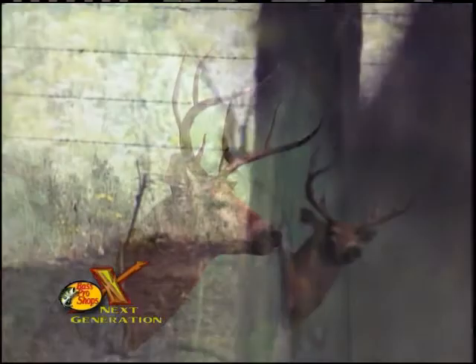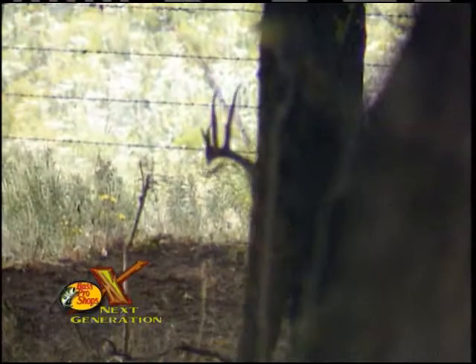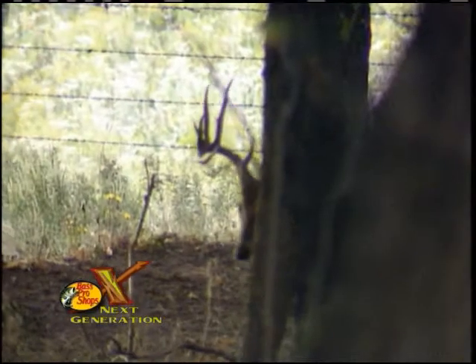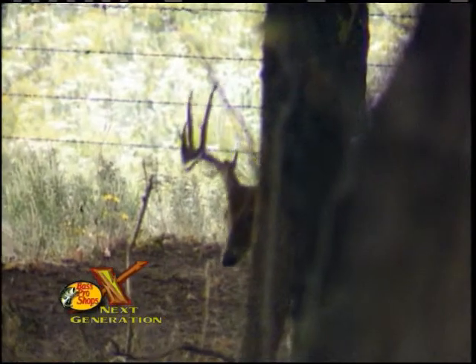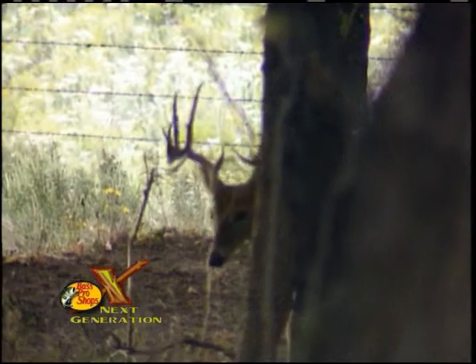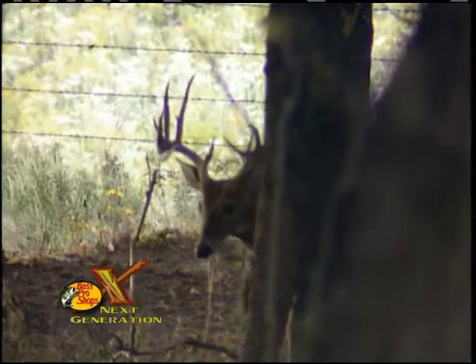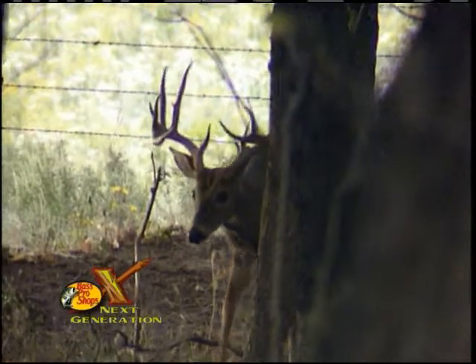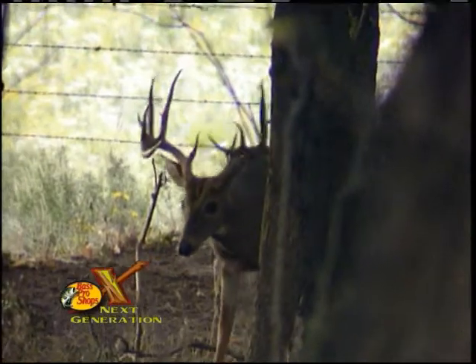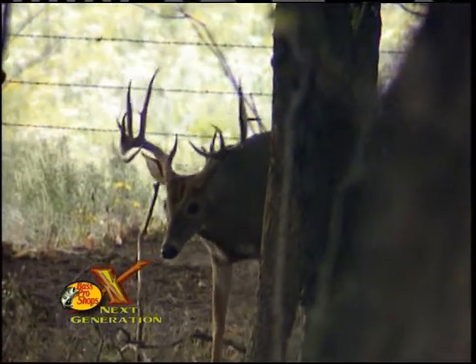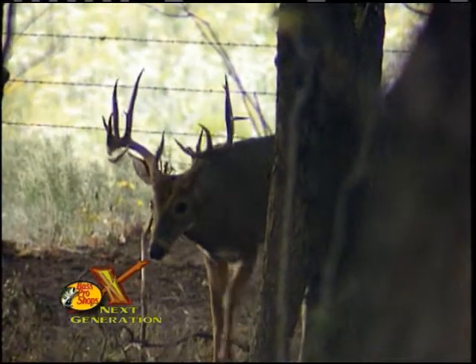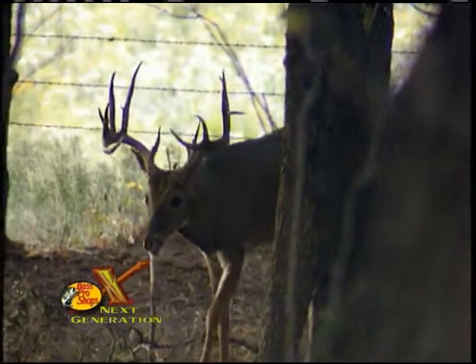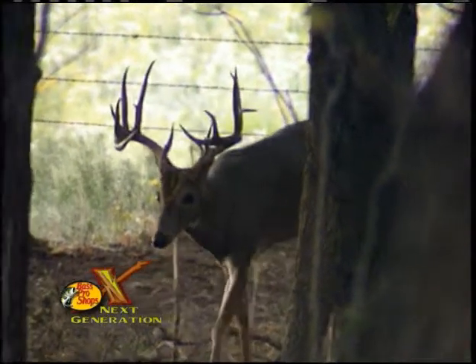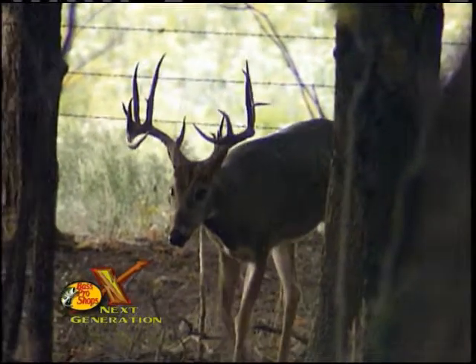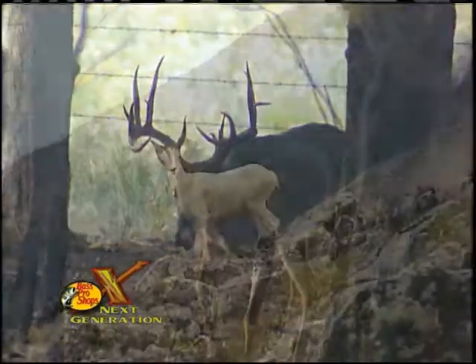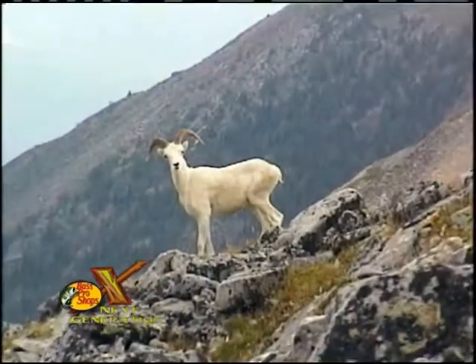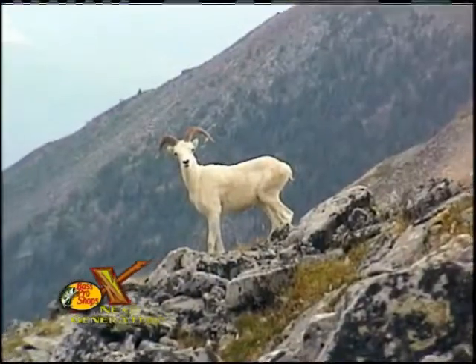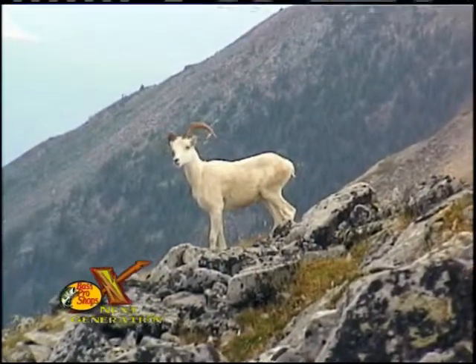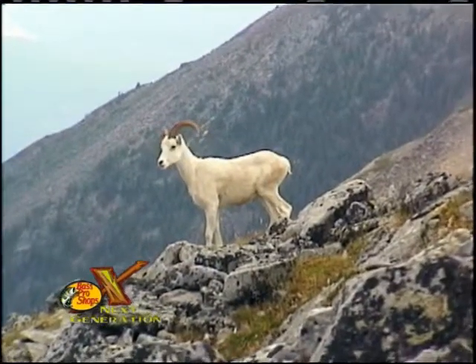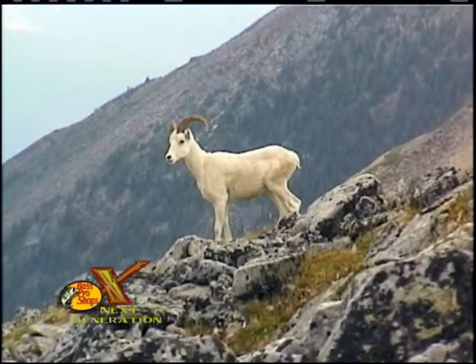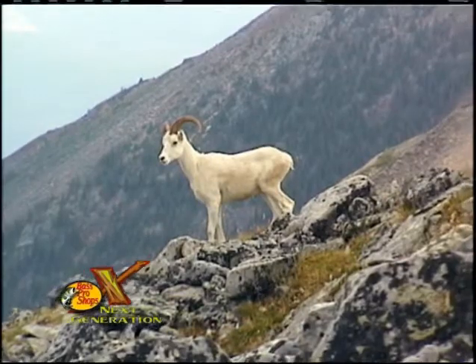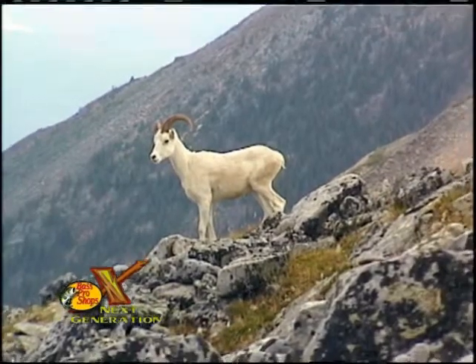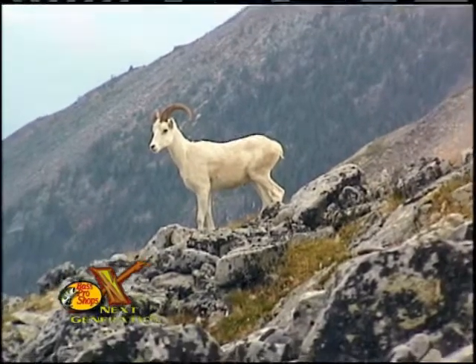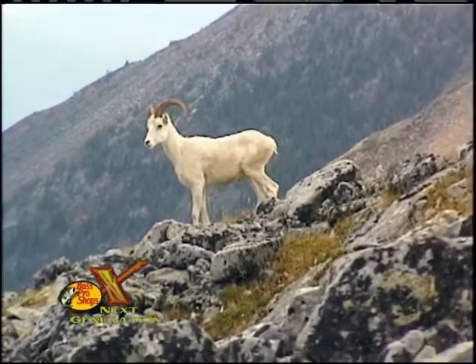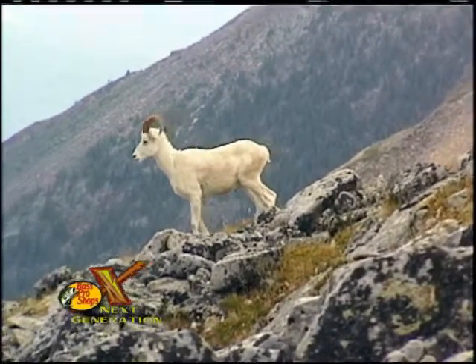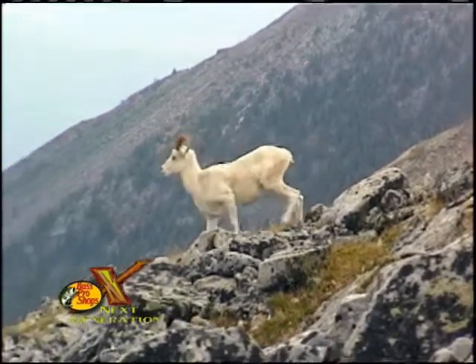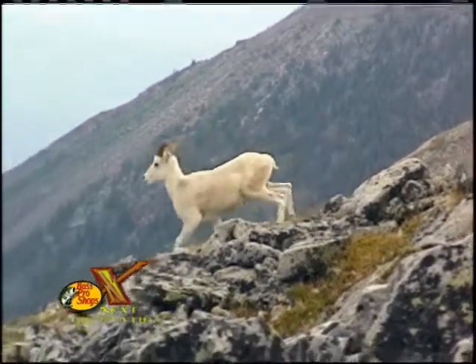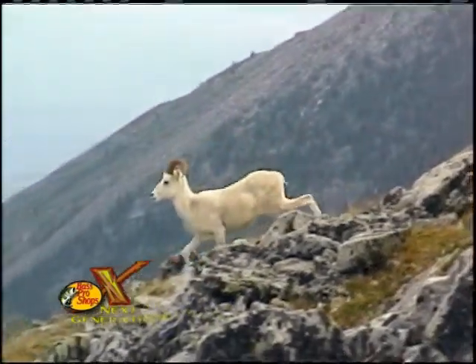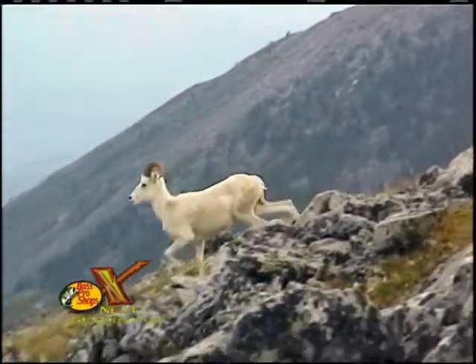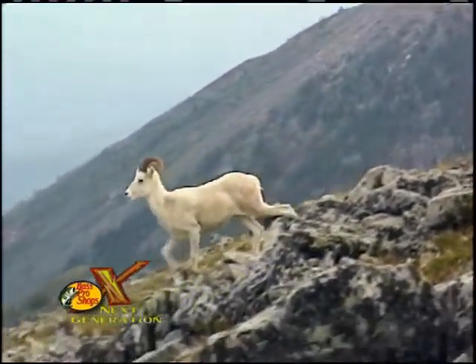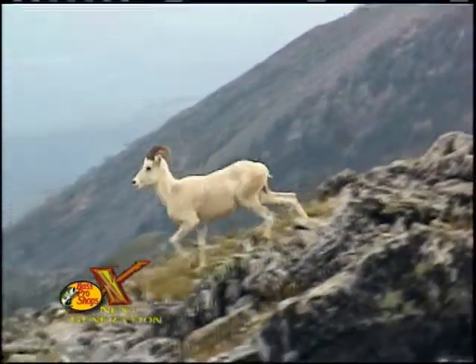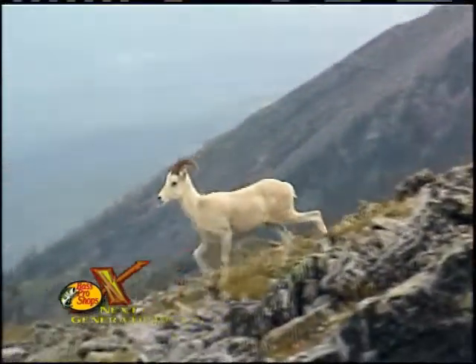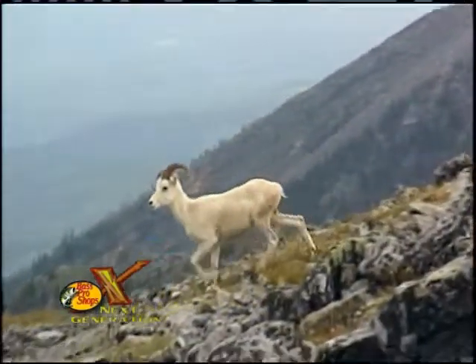Do you know the difference between antlers and horns? Whitetail have antlers, which are made up of dead bone. Horns, on the other hand, like those found on bighorn sheep or cows, are living bone covered with very hard layers of skin or hair.